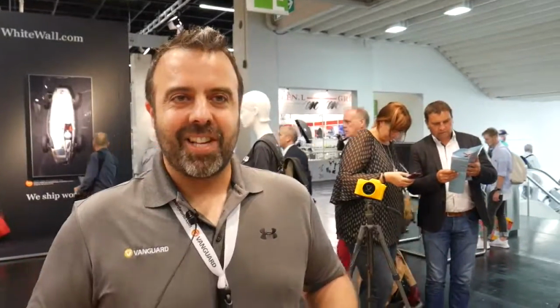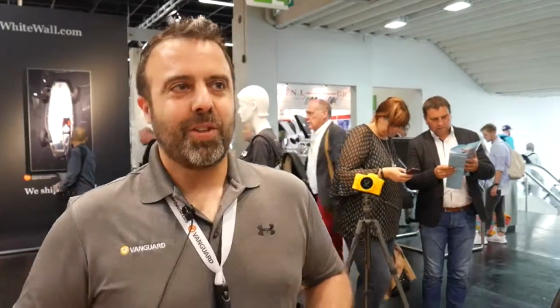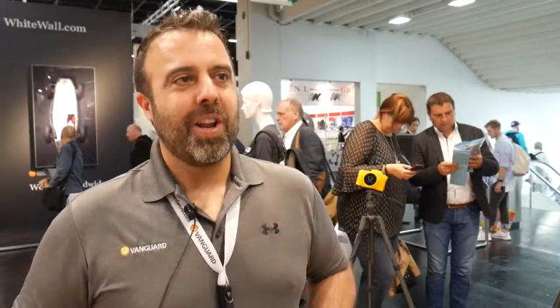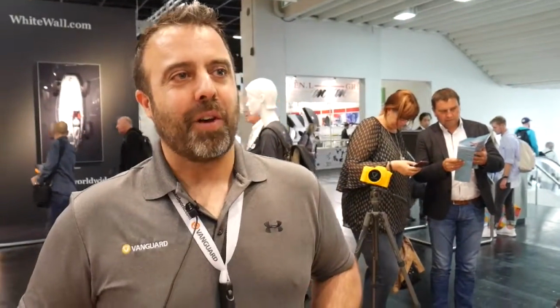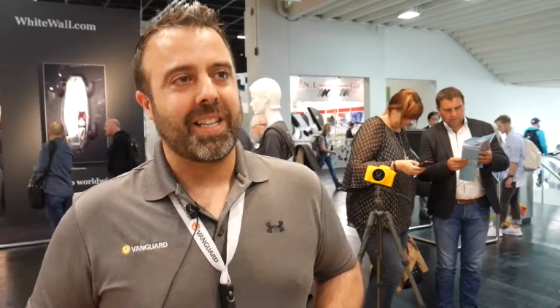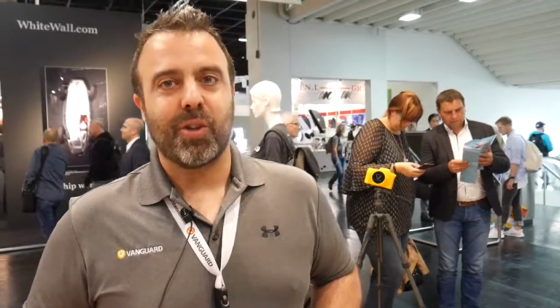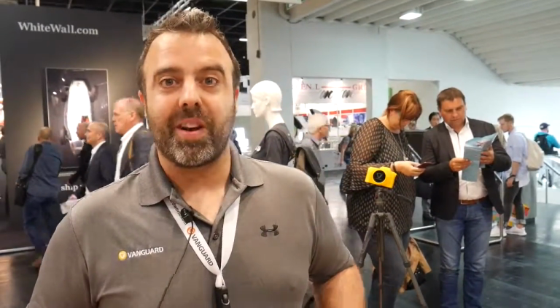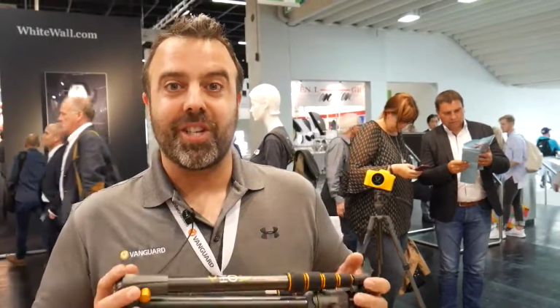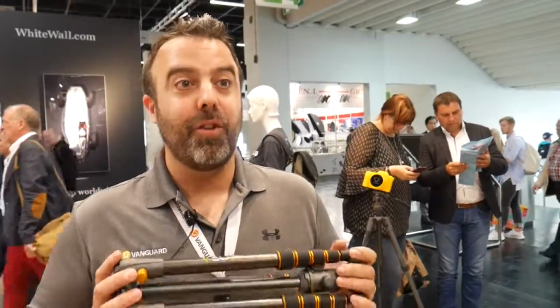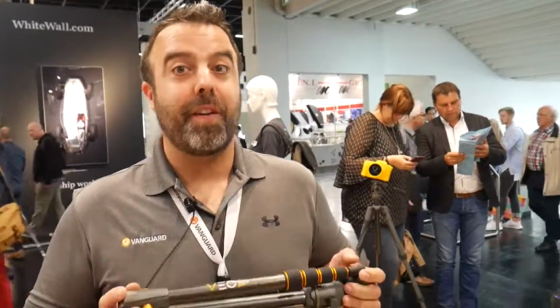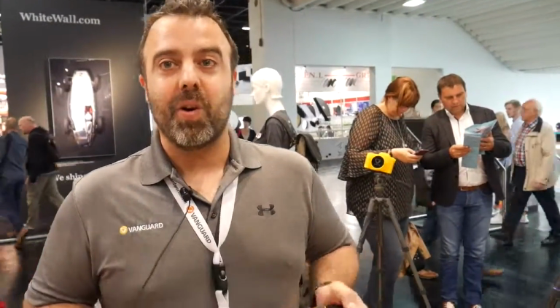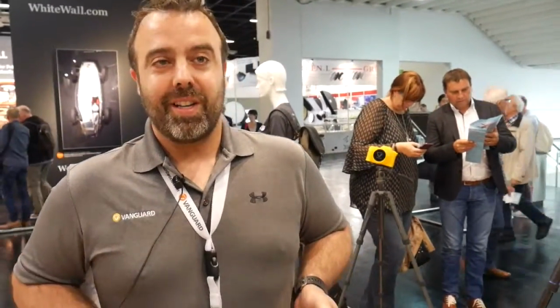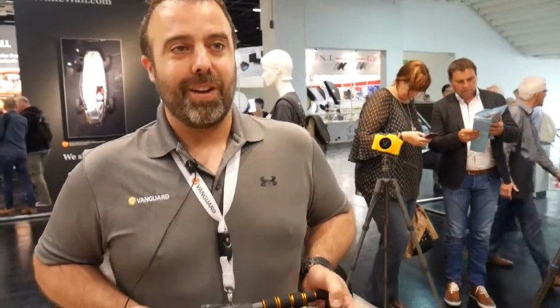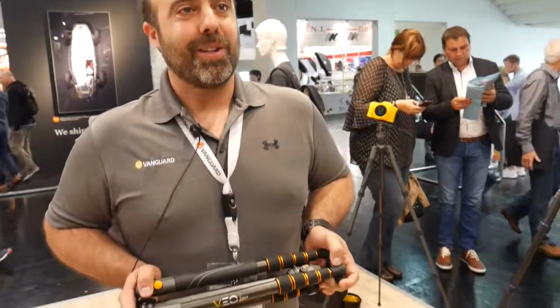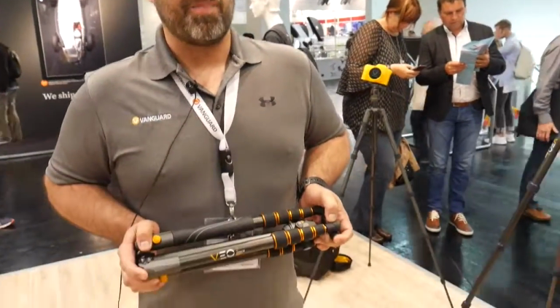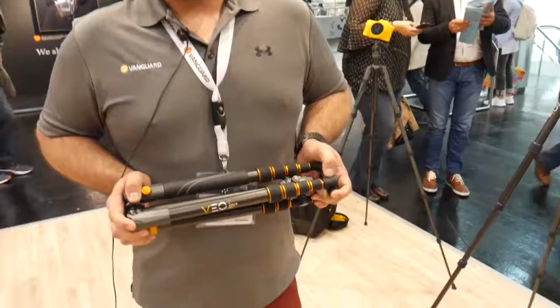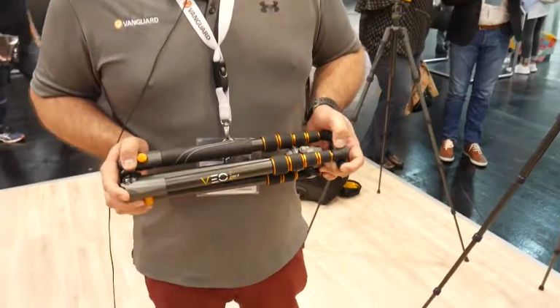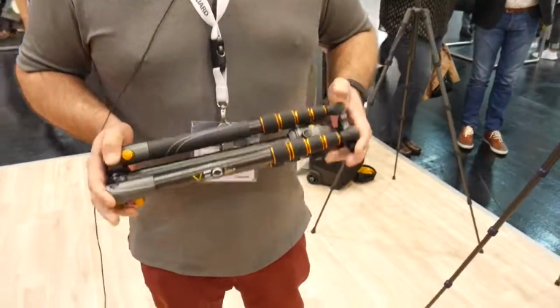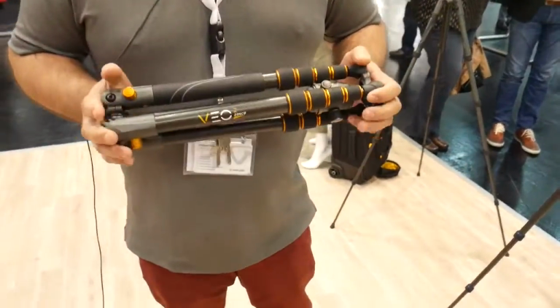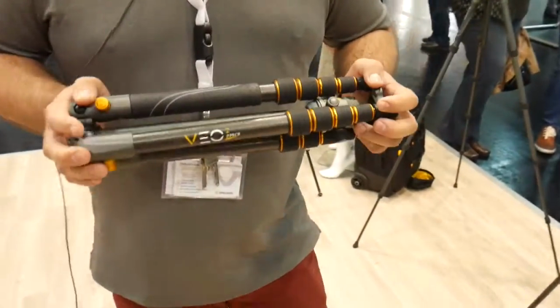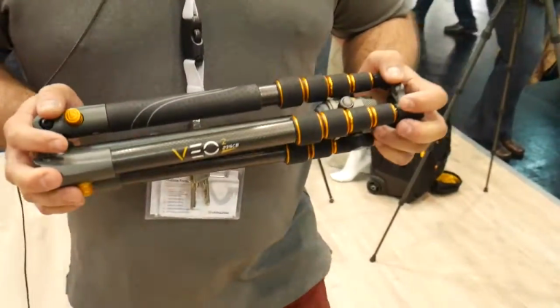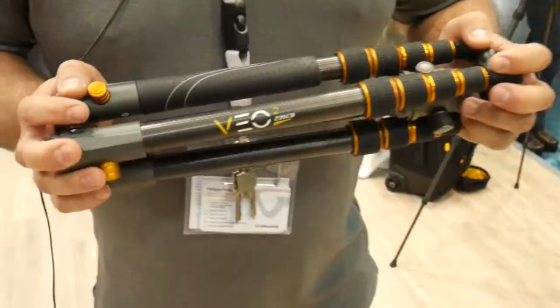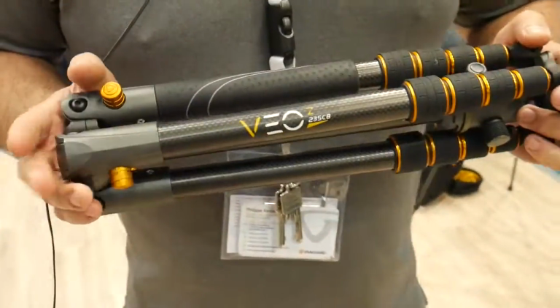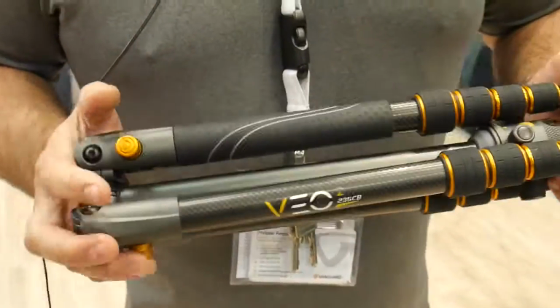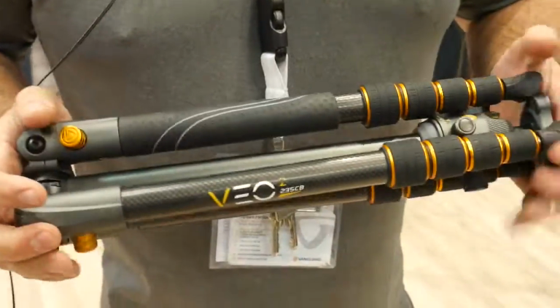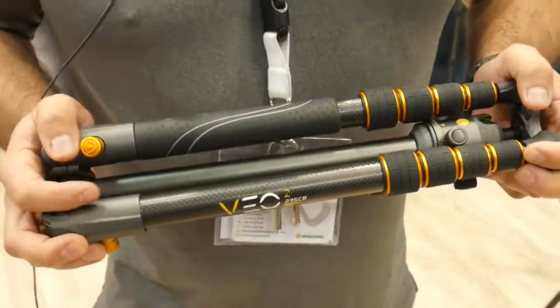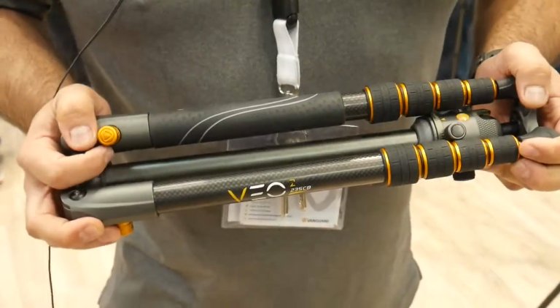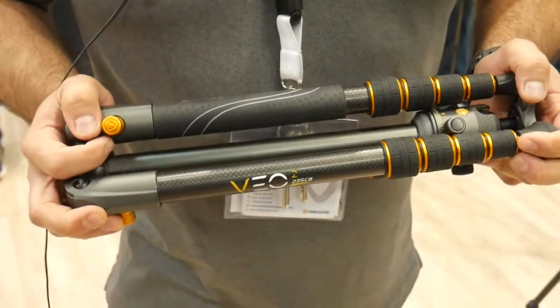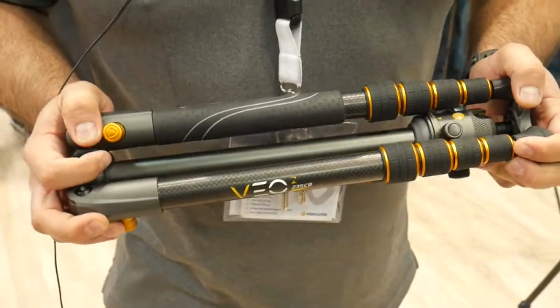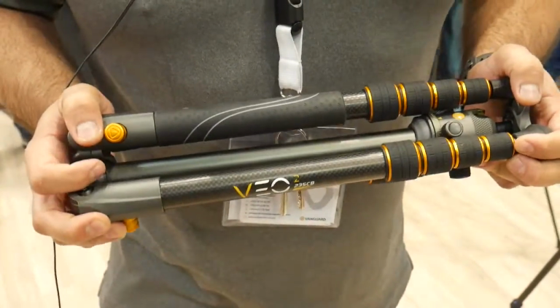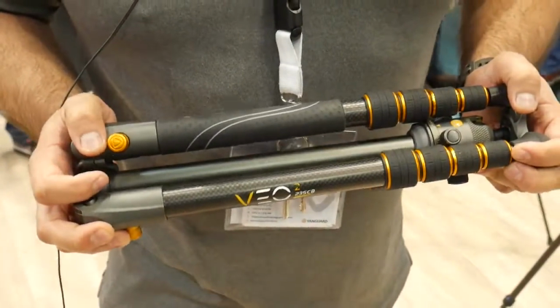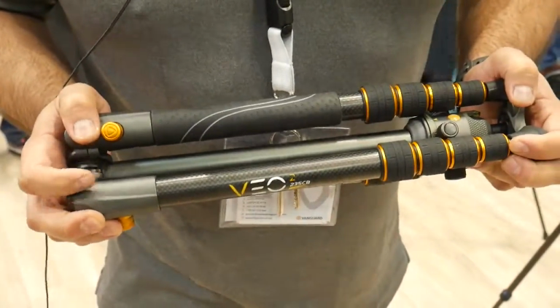In addition to the launch of Alta Pro 2, we are launching the new Veo tripod from Vanguard. It's one of our best sellers for travel photographers.